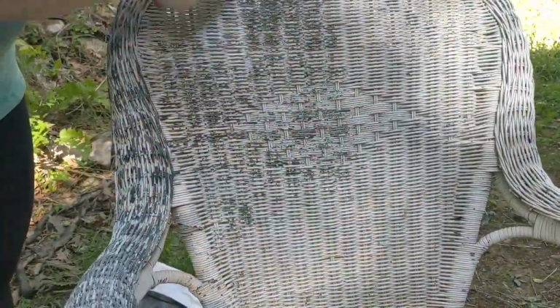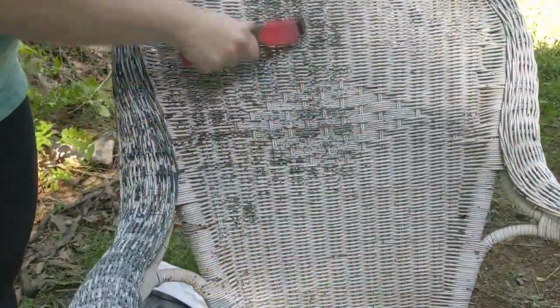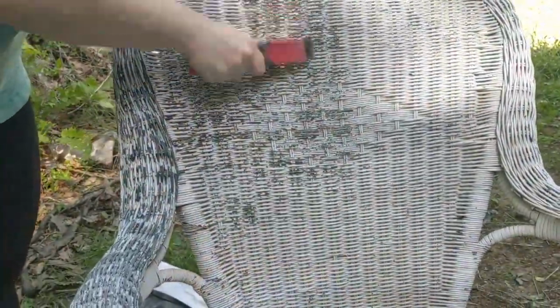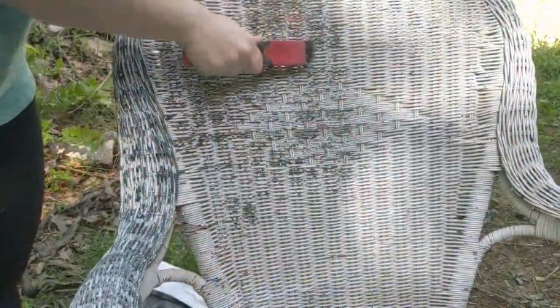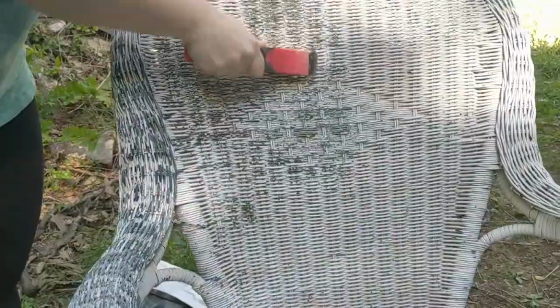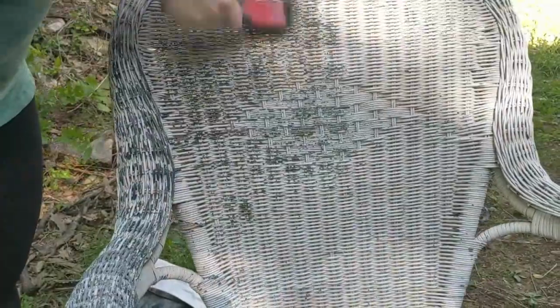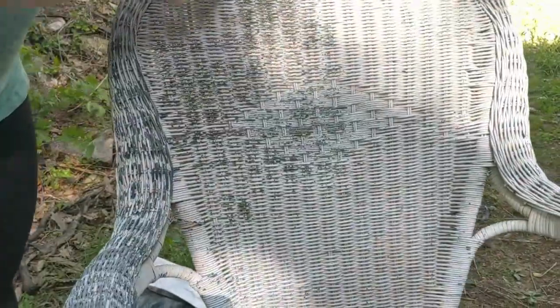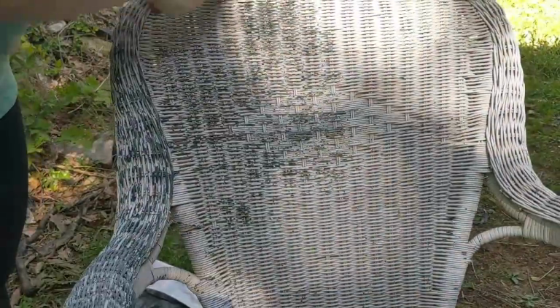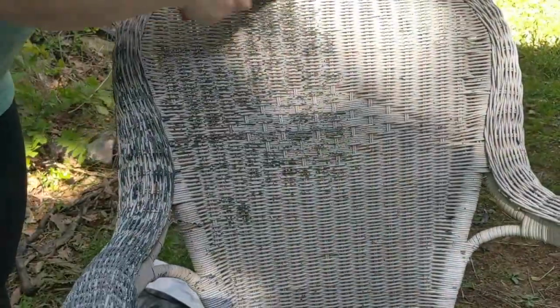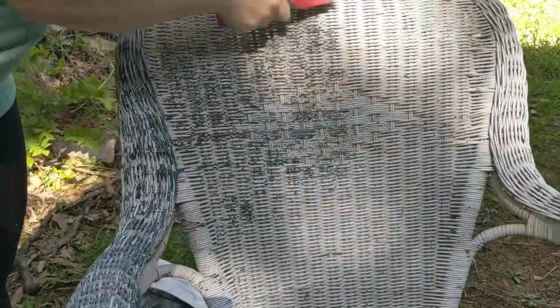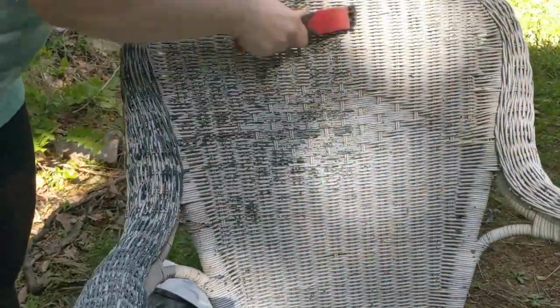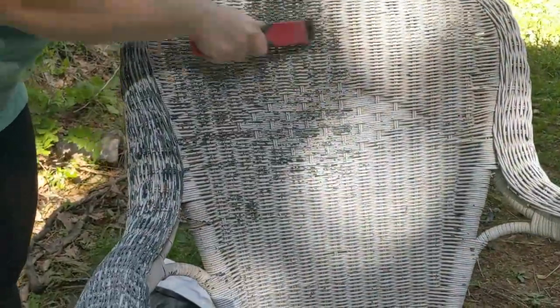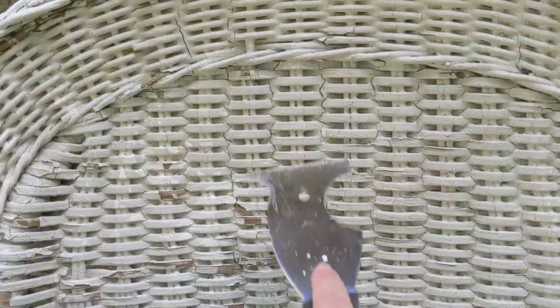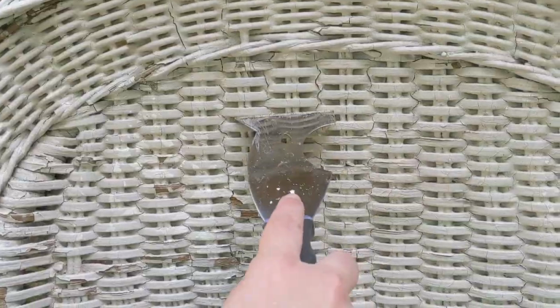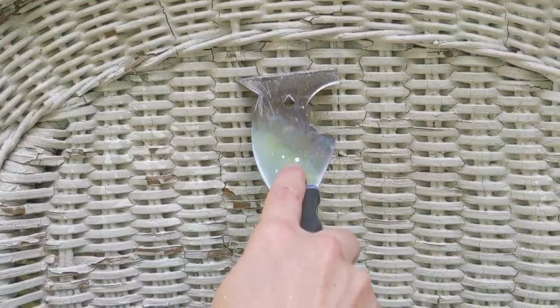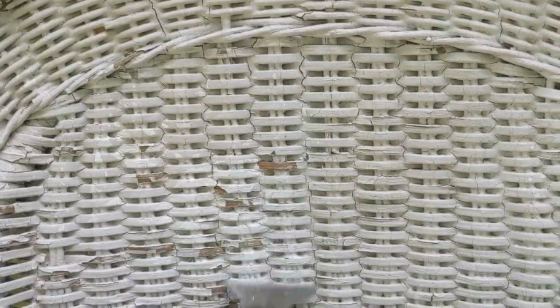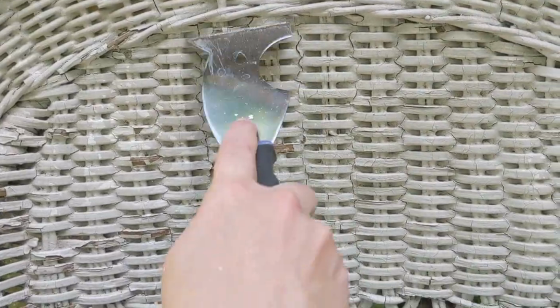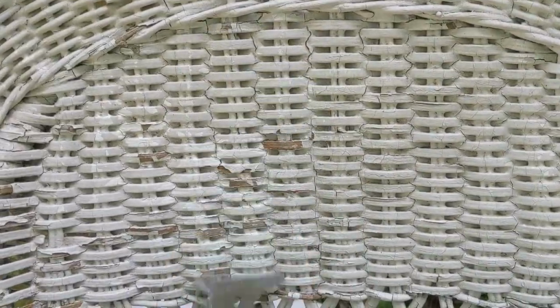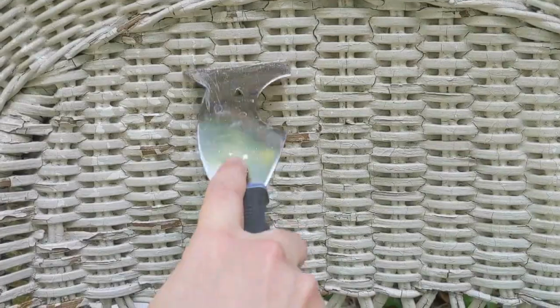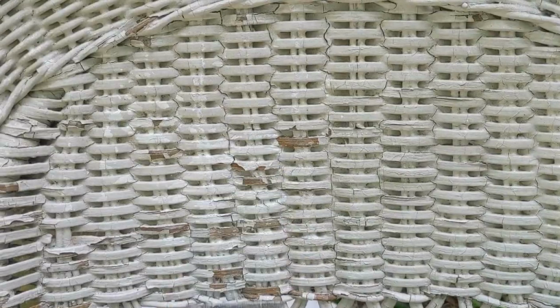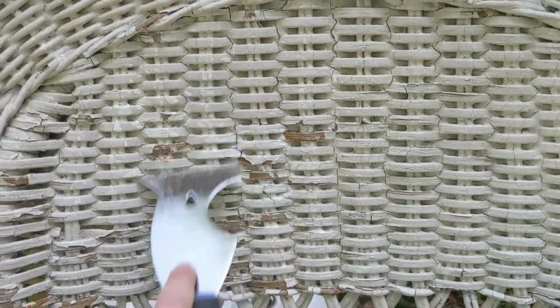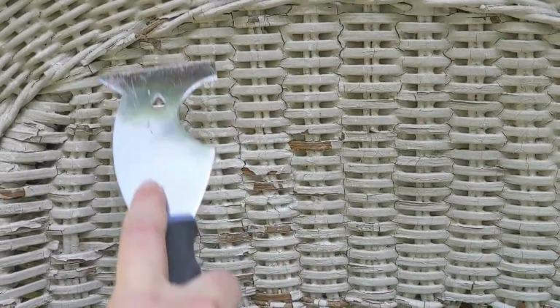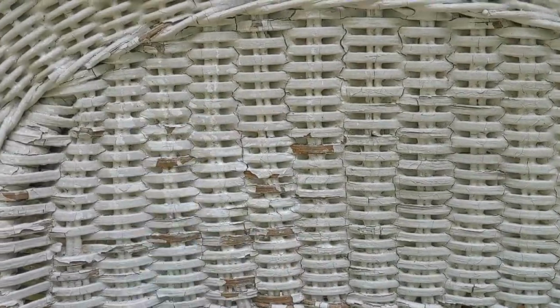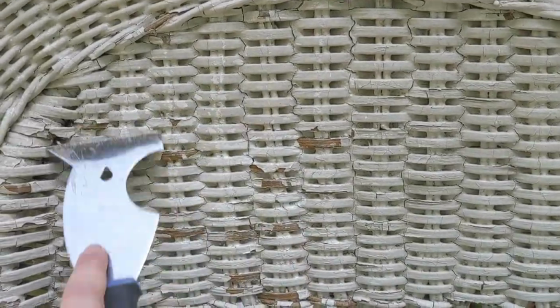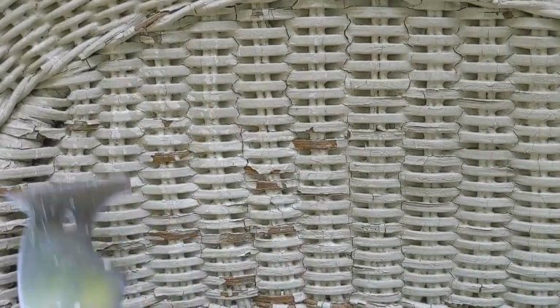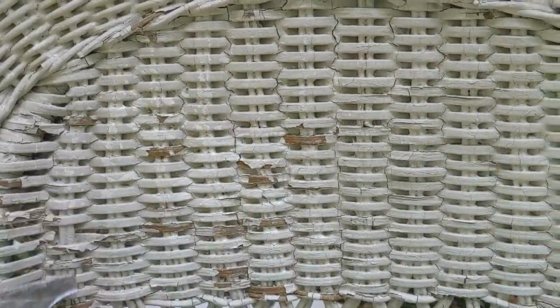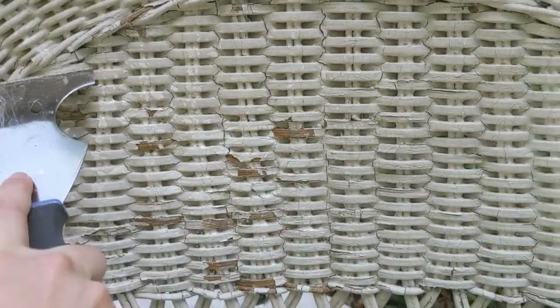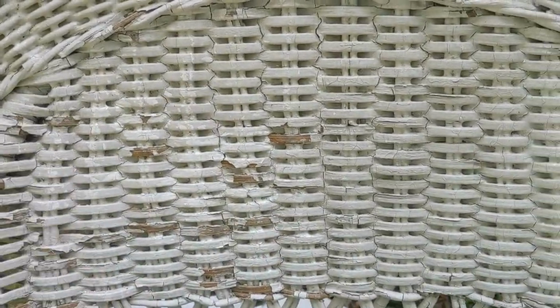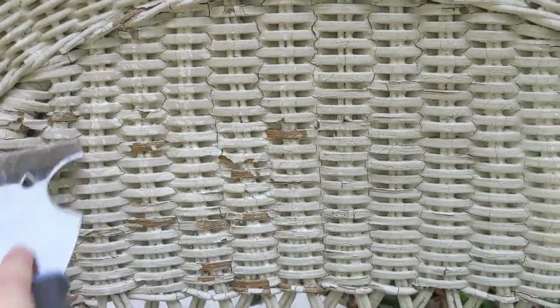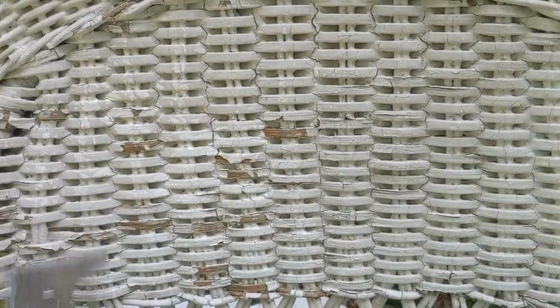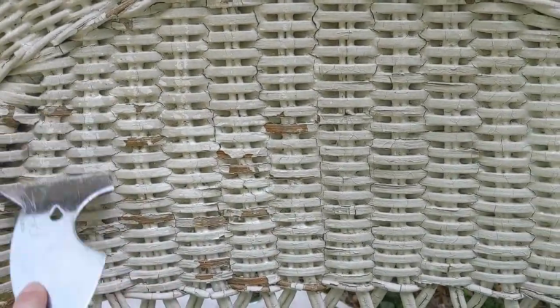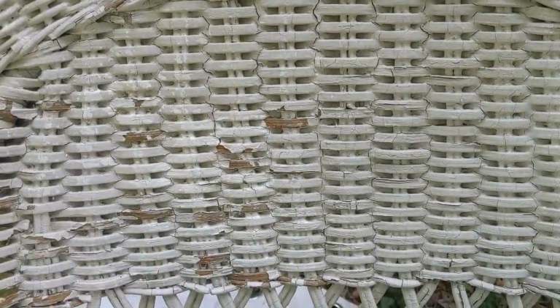I also used a metal paint scraper to scrape off some of the paint. One of my rocking chairs had many many layers of really thick paint, and the metal scraper worked great for getting that off.